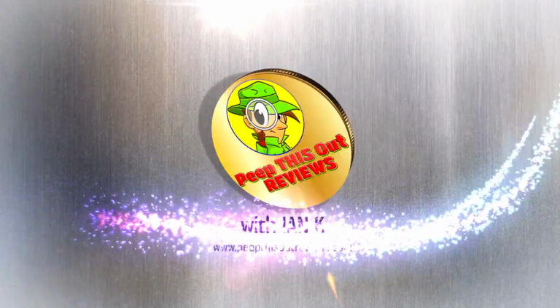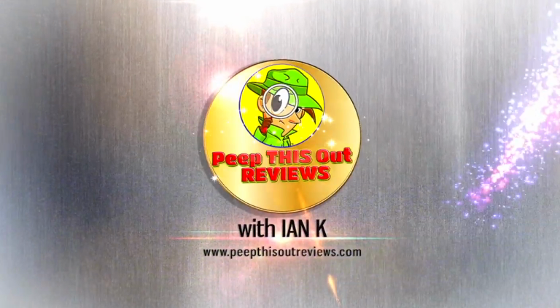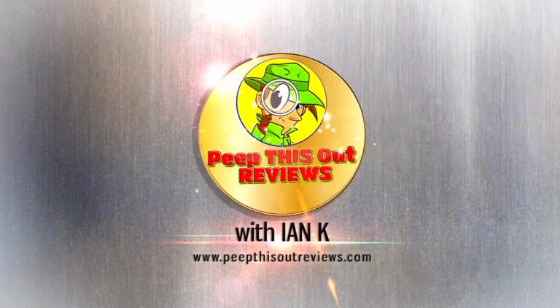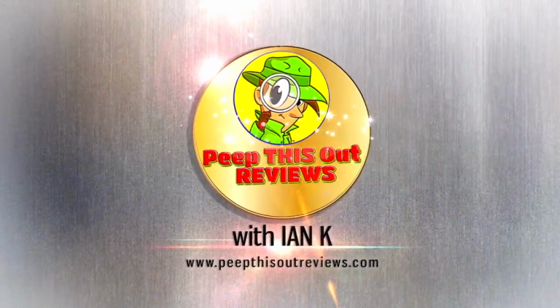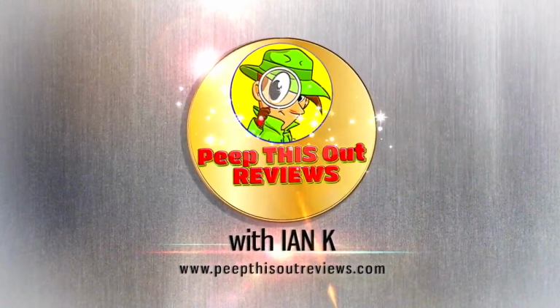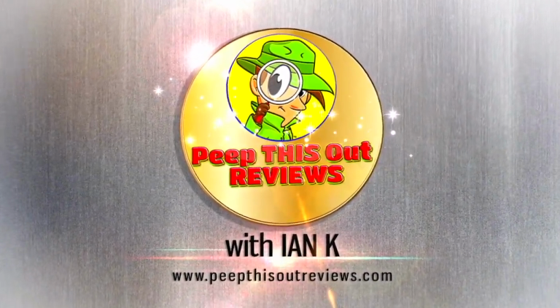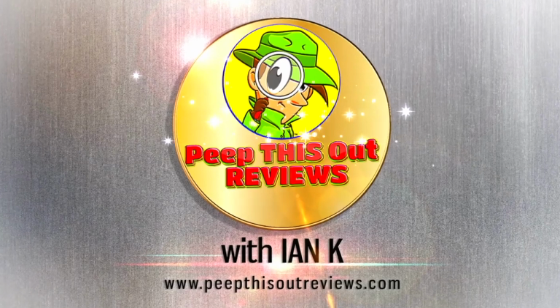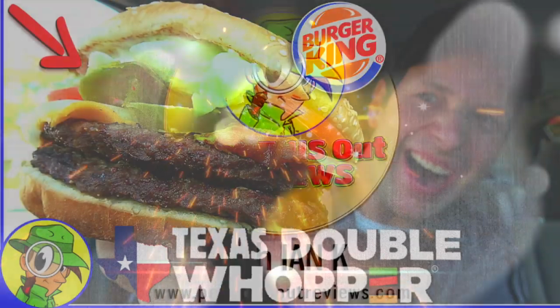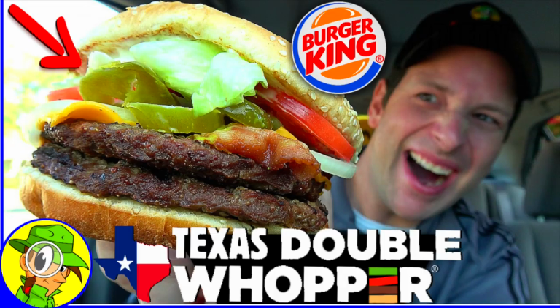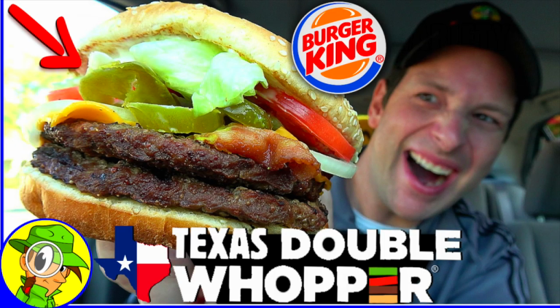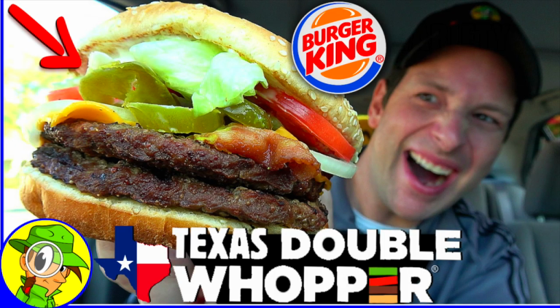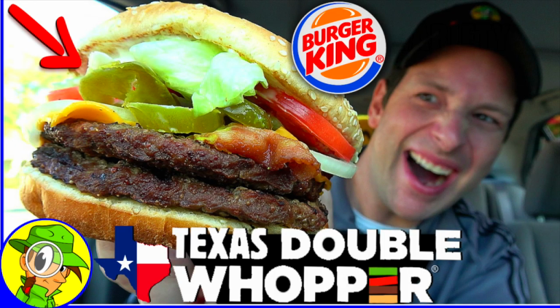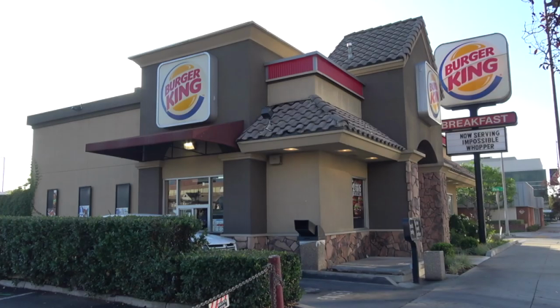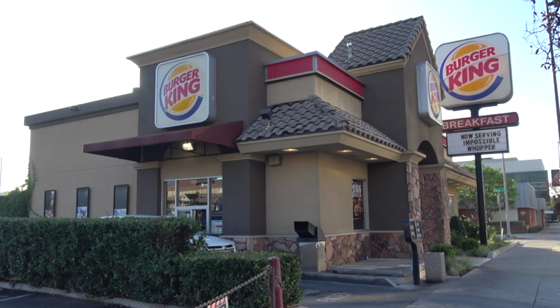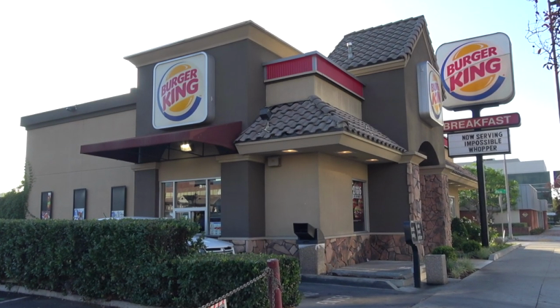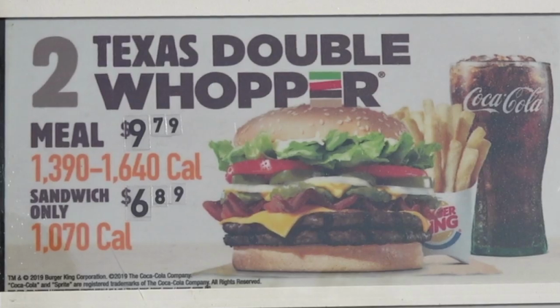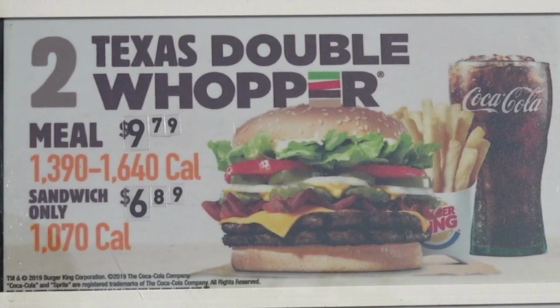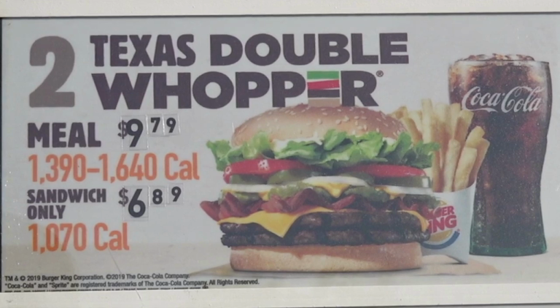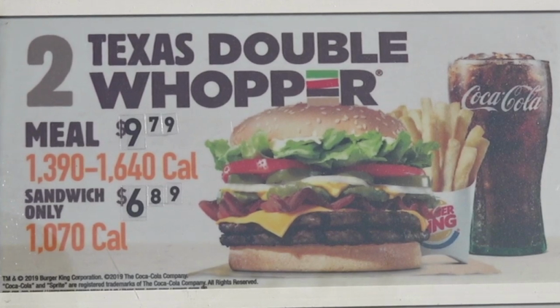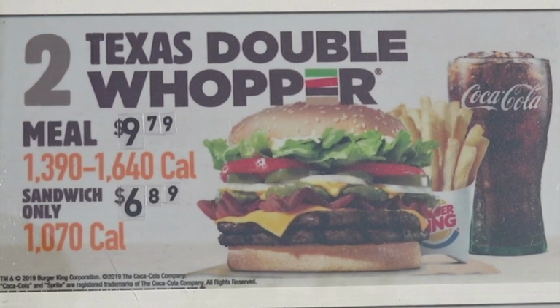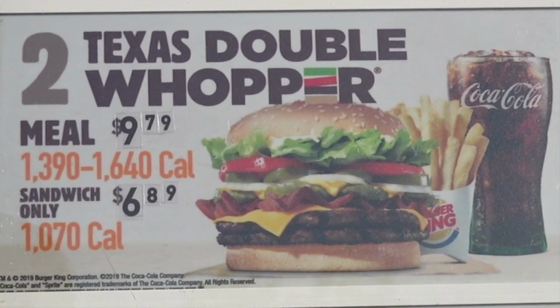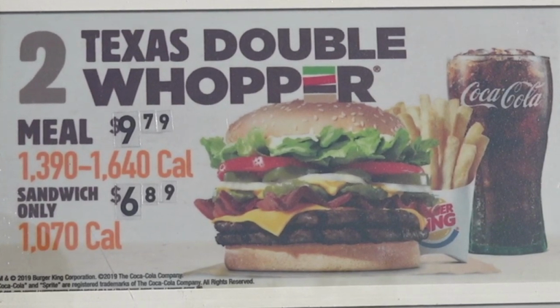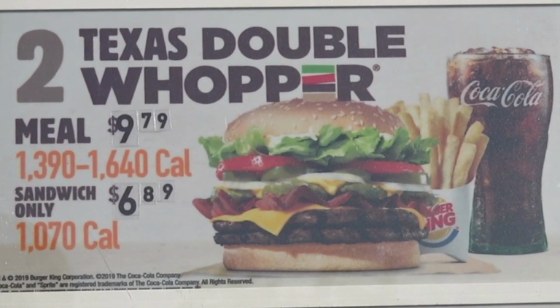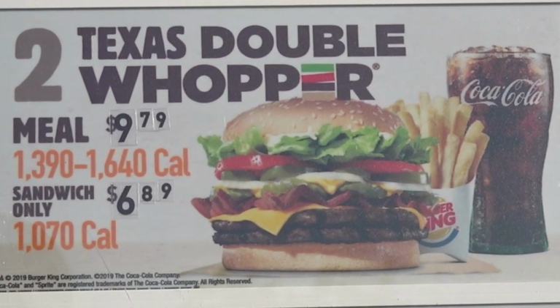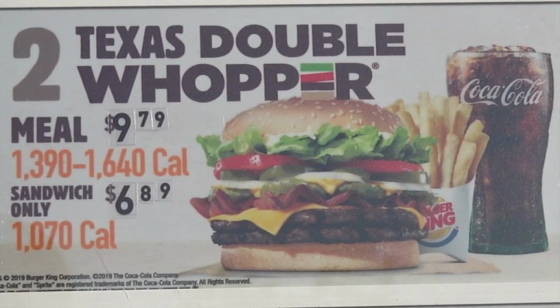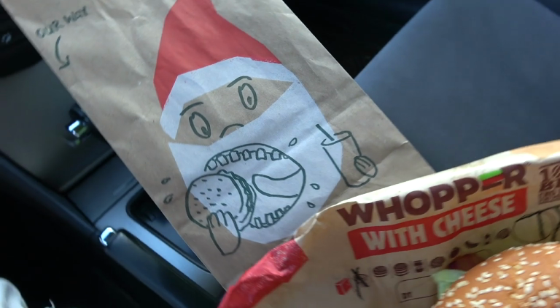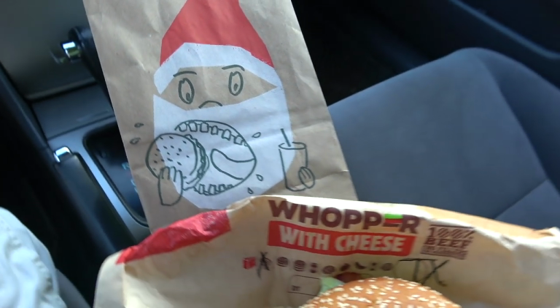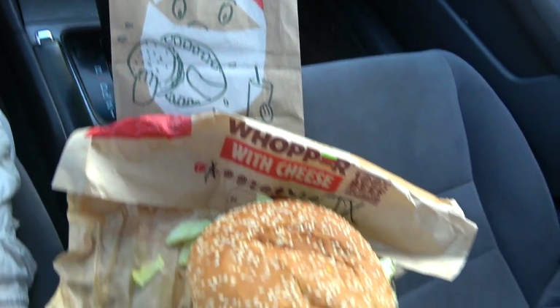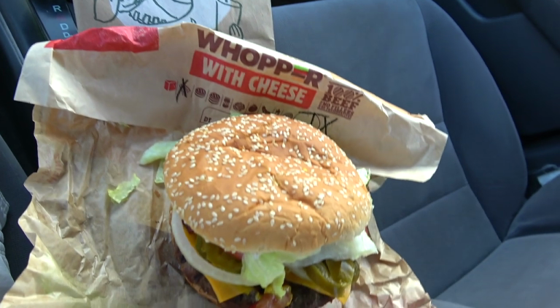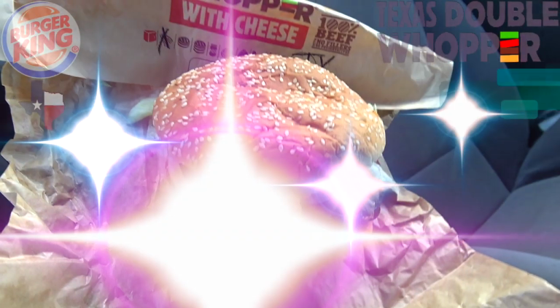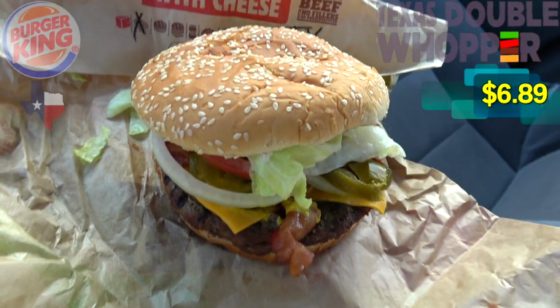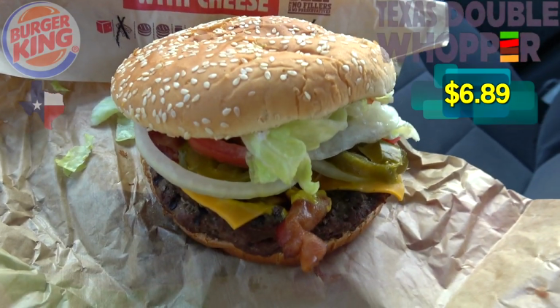Welcome to Peep This Out Reviews. Looks like good old BK's got a new Whopper variant here in the Southwest that appears to be going for a little Texas flair. So let's go in on the all-new regional Texas Double Whopper.